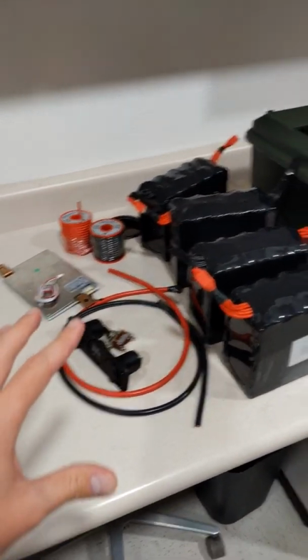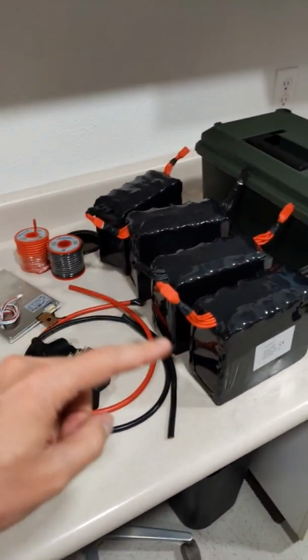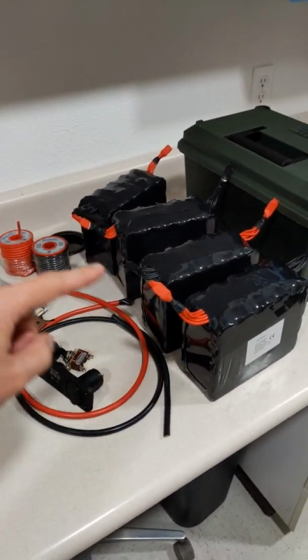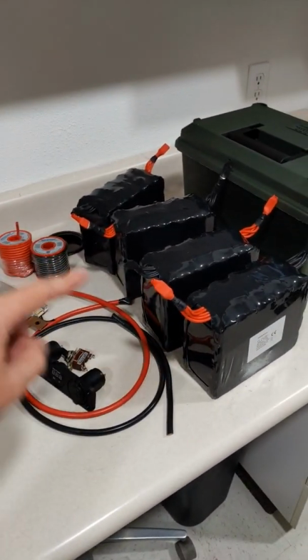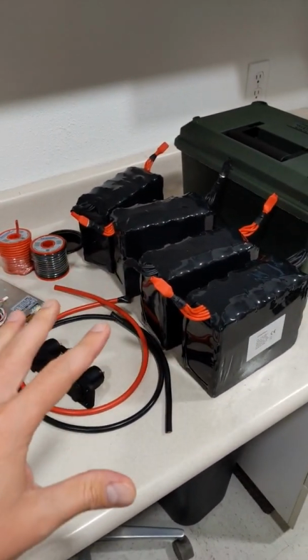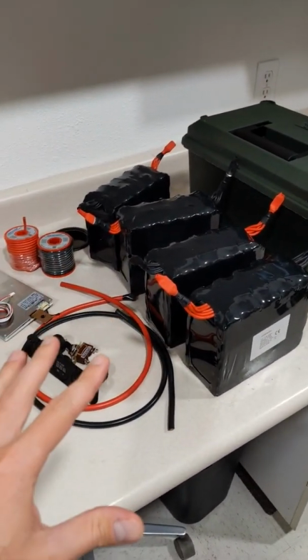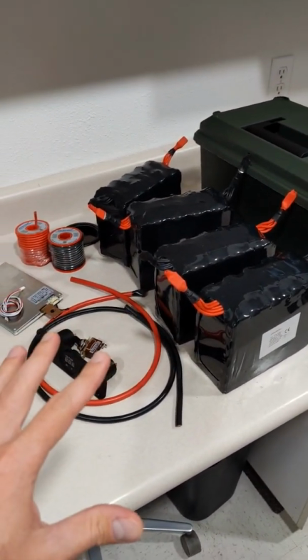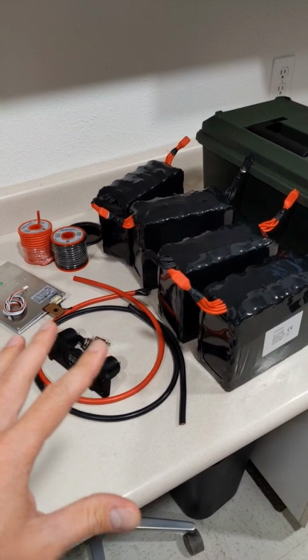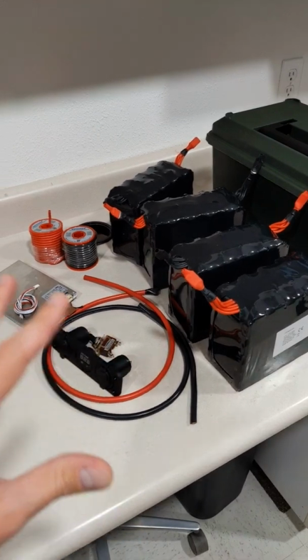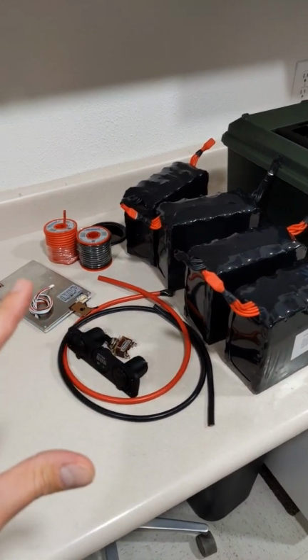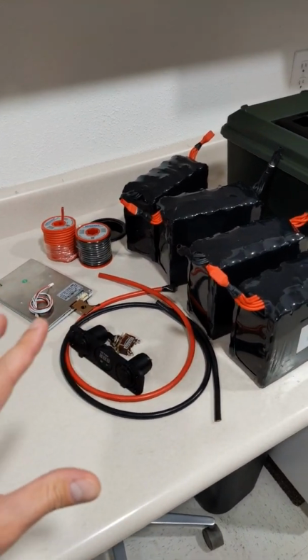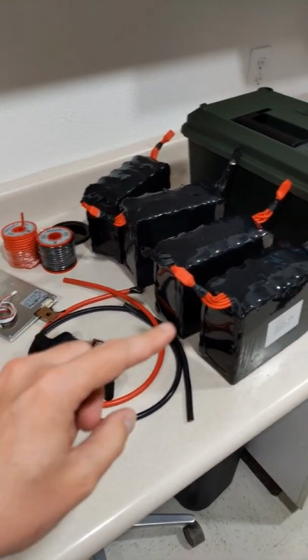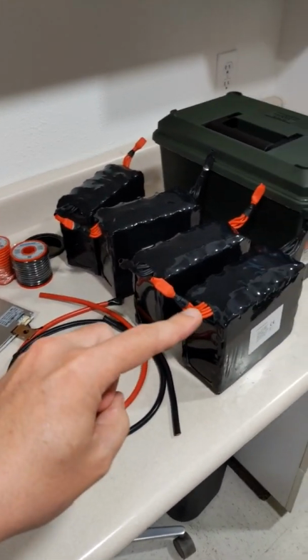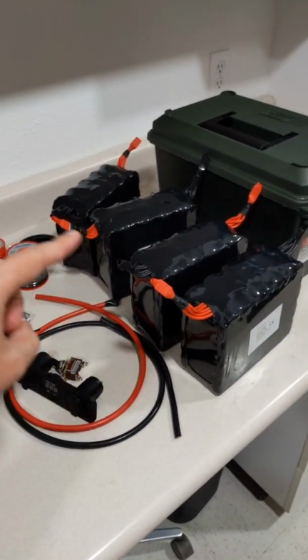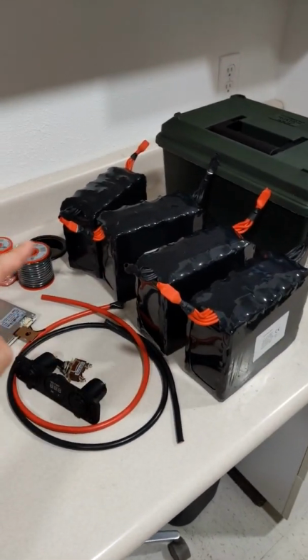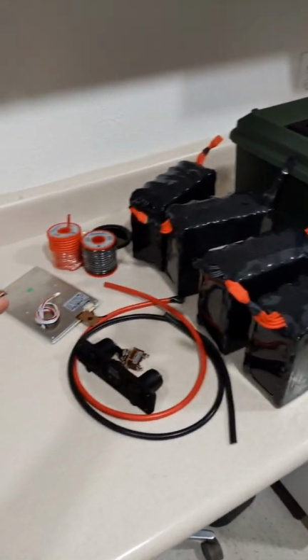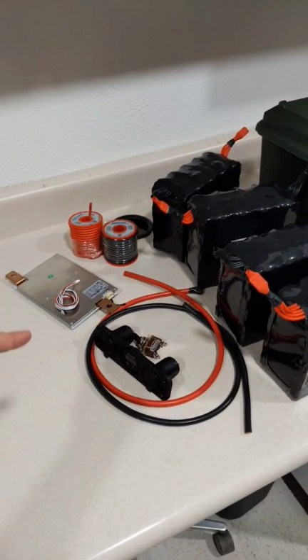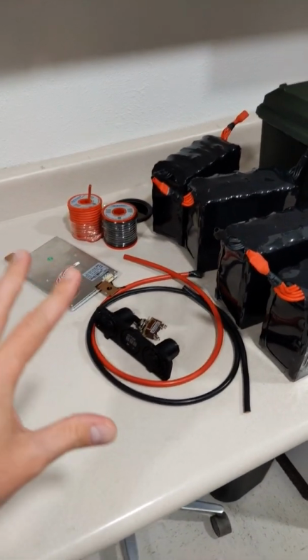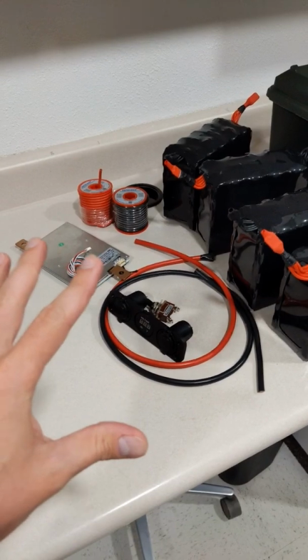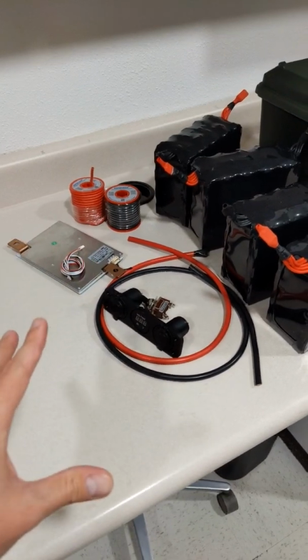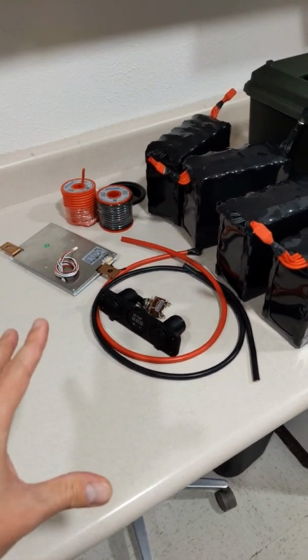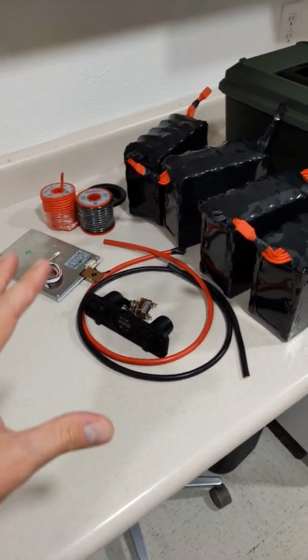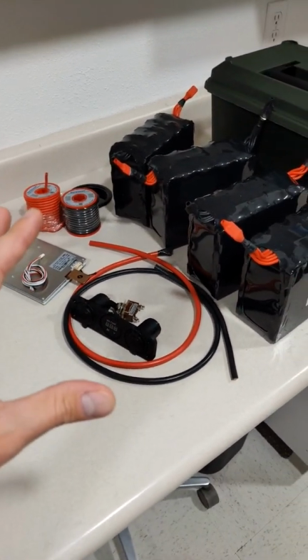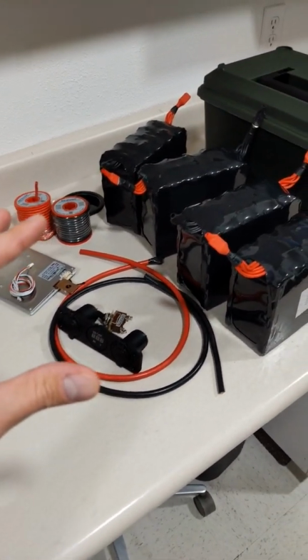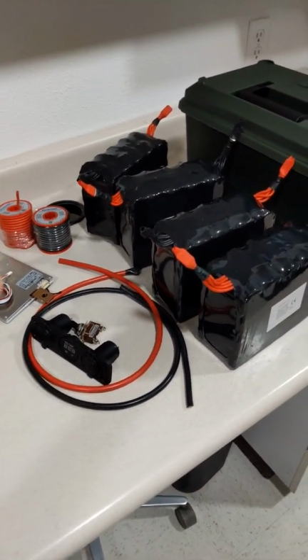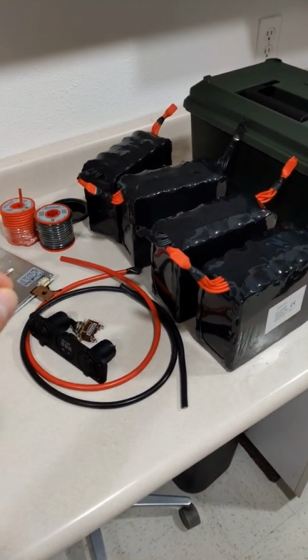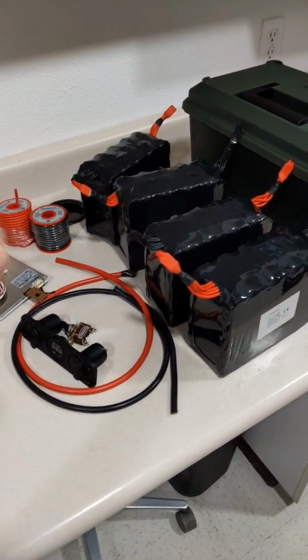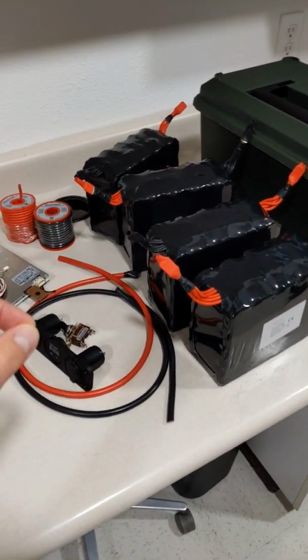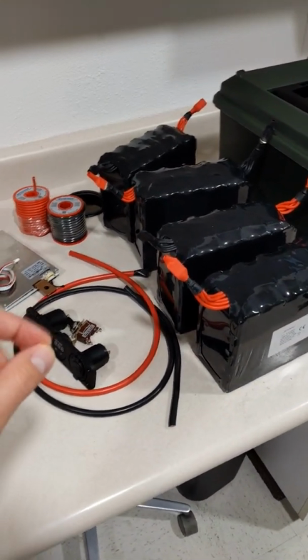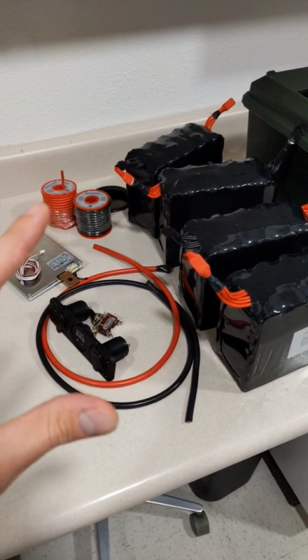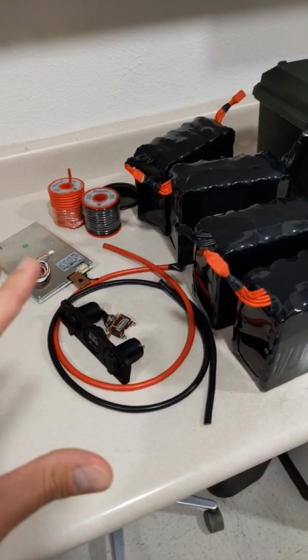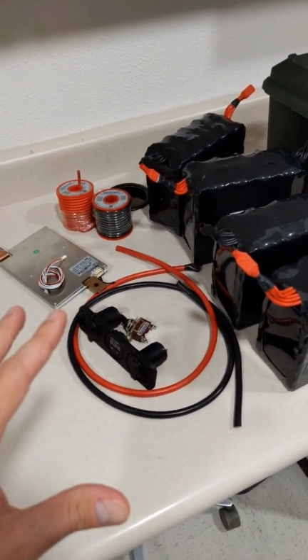Now, these modules are sourced from a USA supplier. The price is amazing — you can get this 100 amp hour kit with a BMS for $260. If you want to upgrade to a BMS with Bluetooth connectivity, it's only $295.